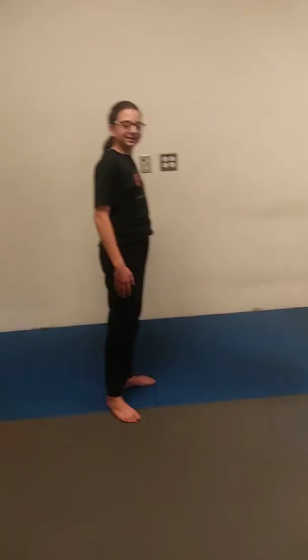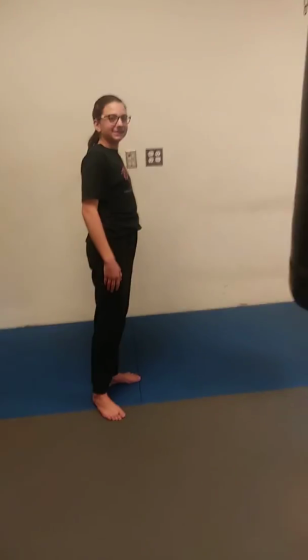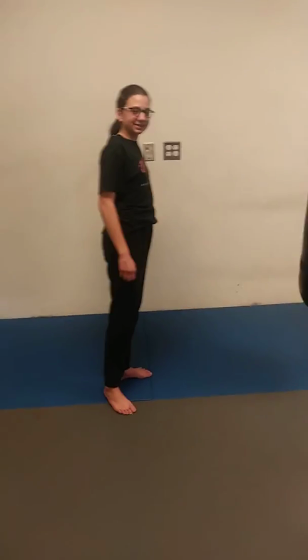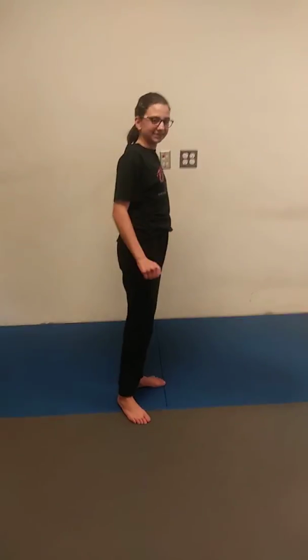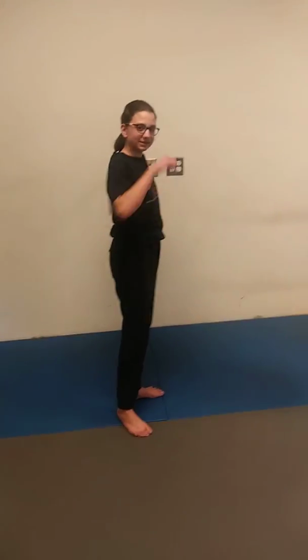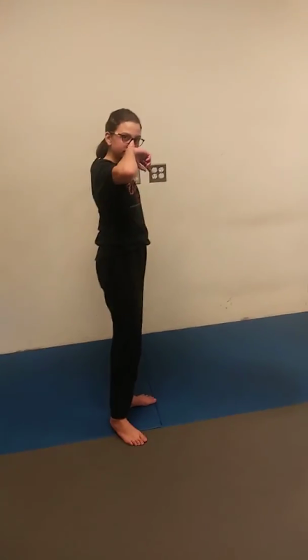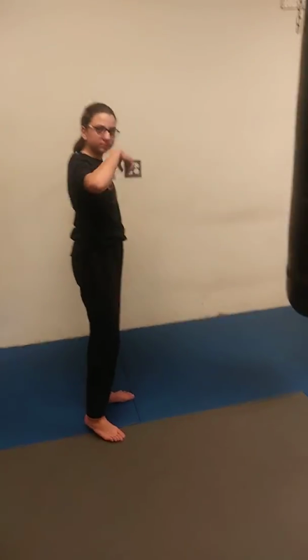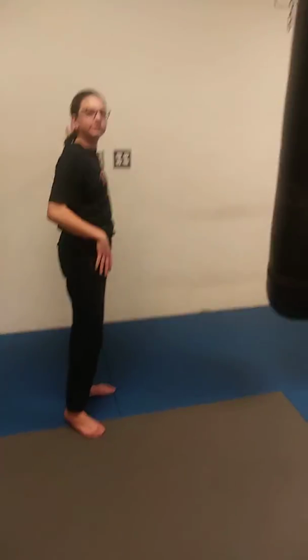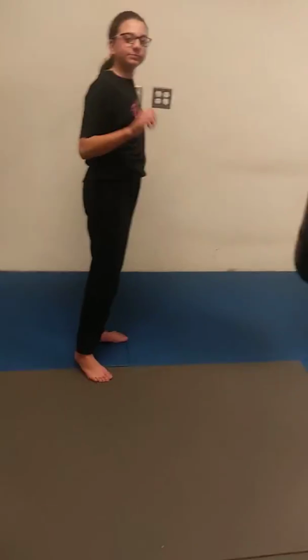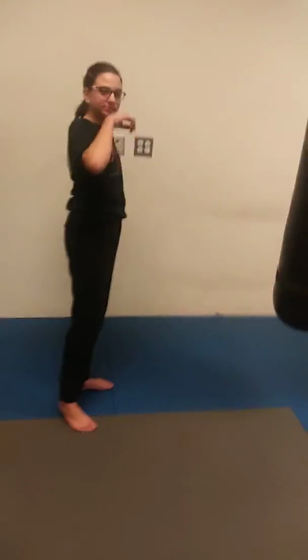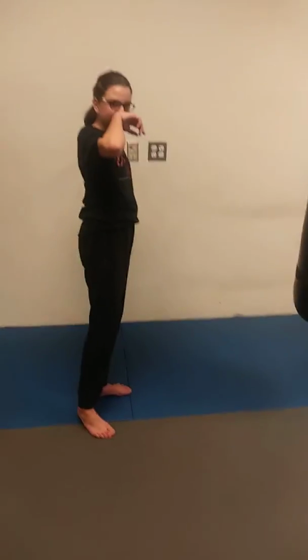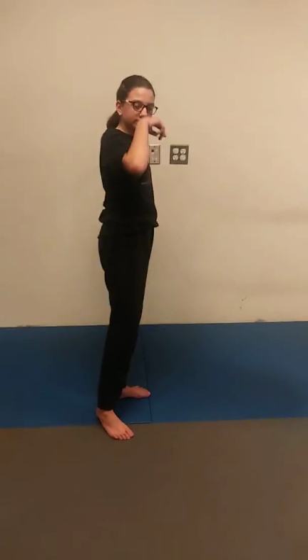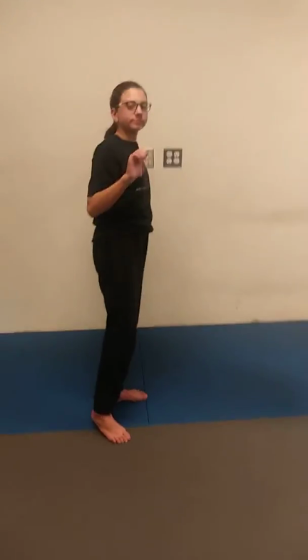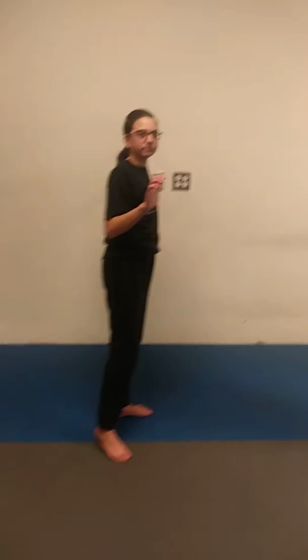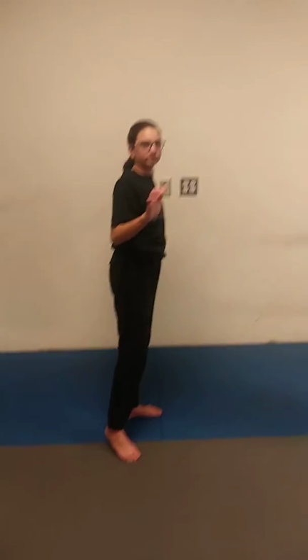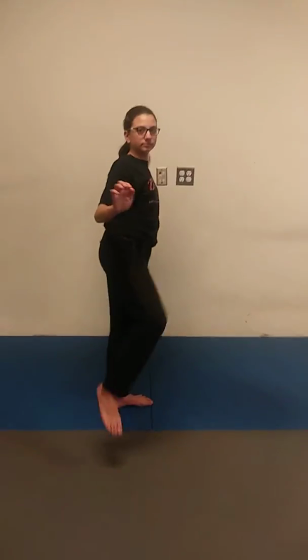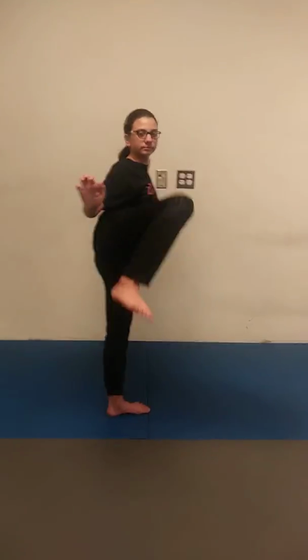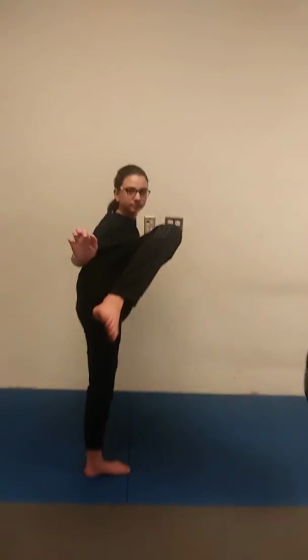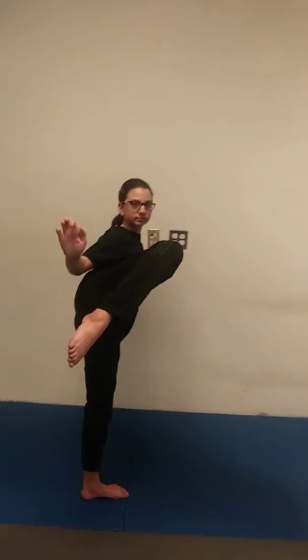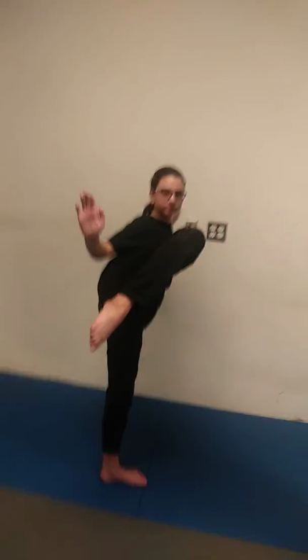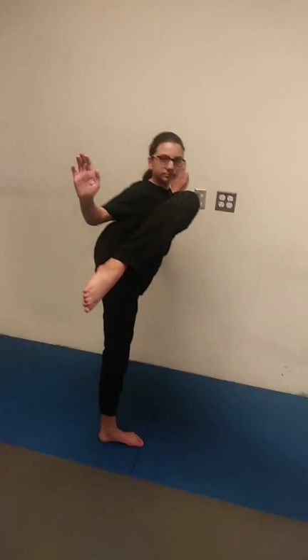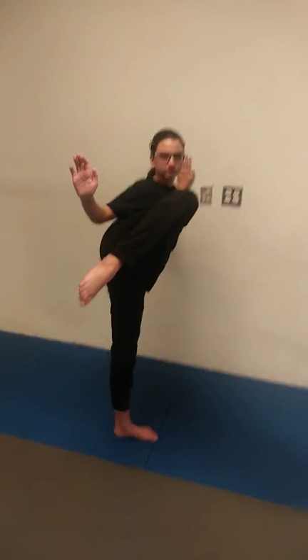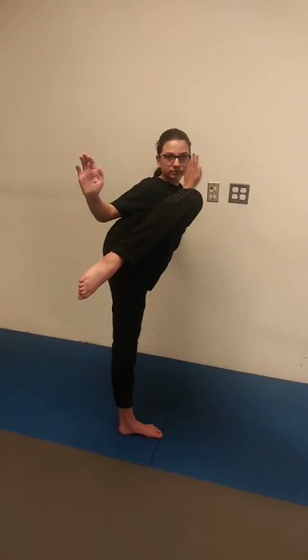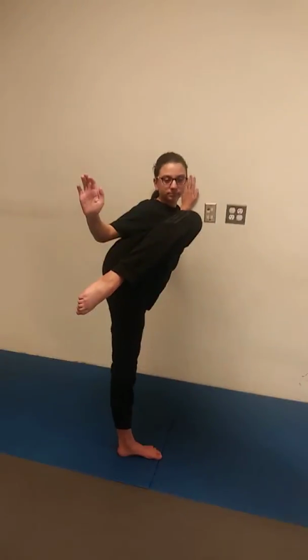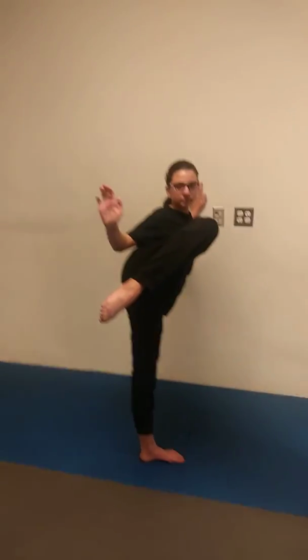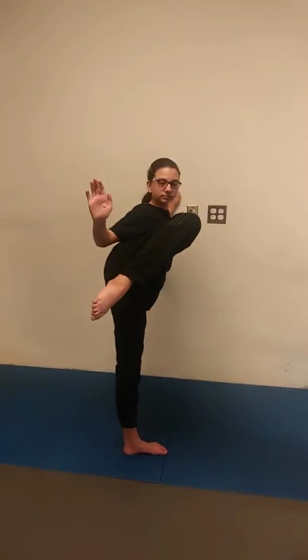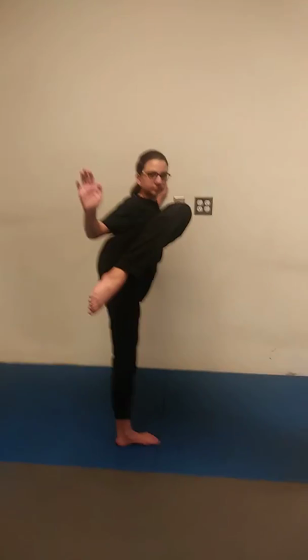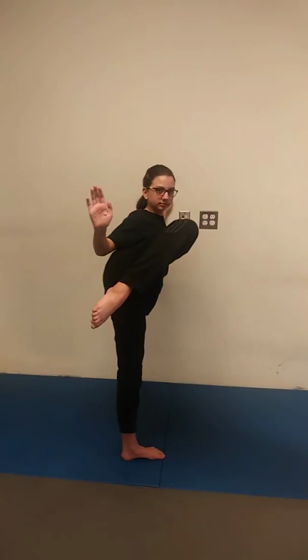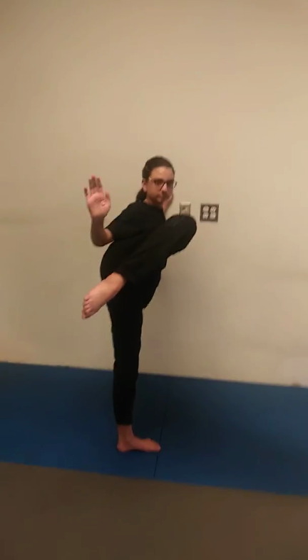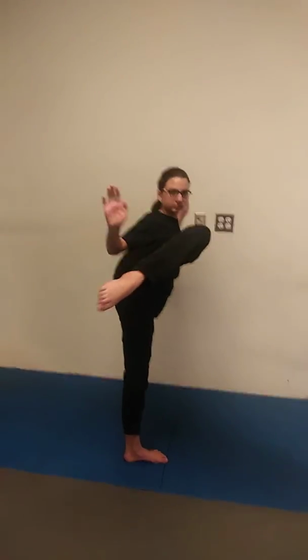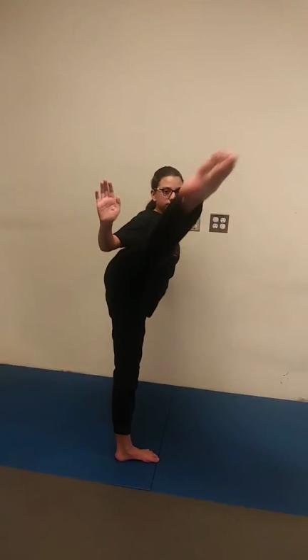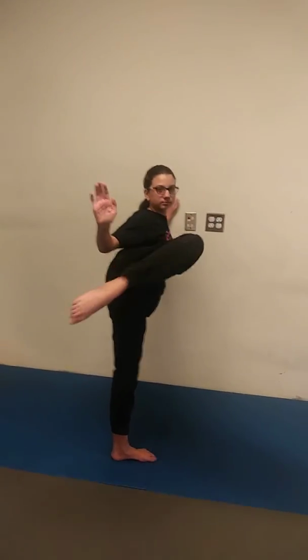Daniel is going to demonstrate some wall kicking techniques right now. We're going to start off with the roundhouse kick. She's going to really emphasize her chamber, her toes pointed down, knee up nice and high. She's going to start off nice and slow with her roundhouse kick.